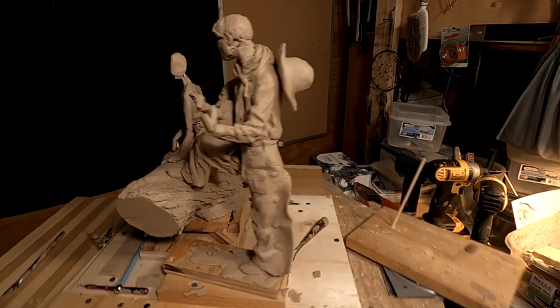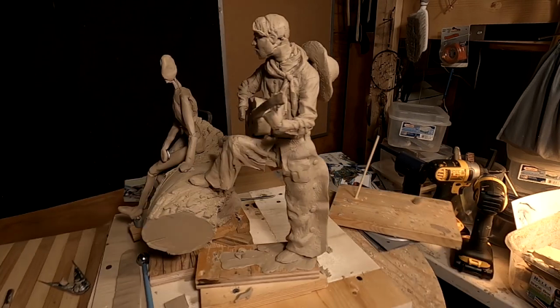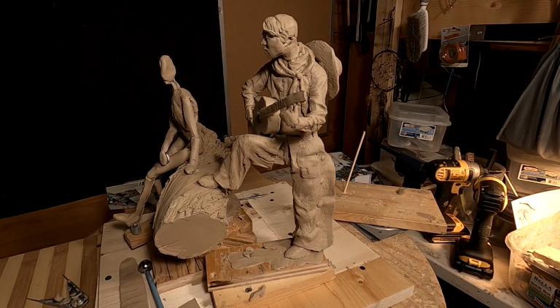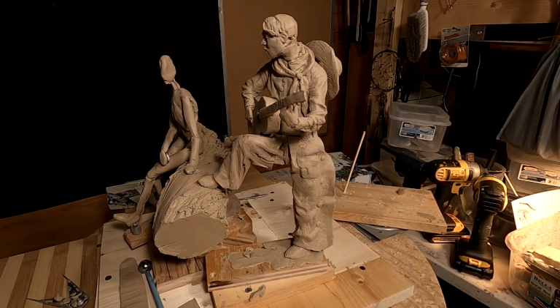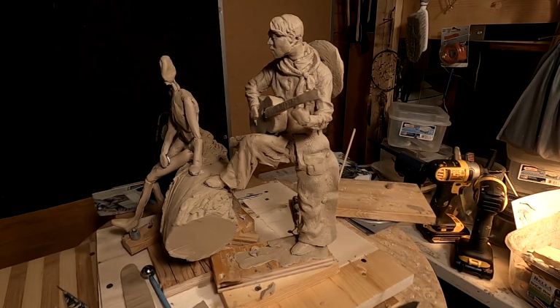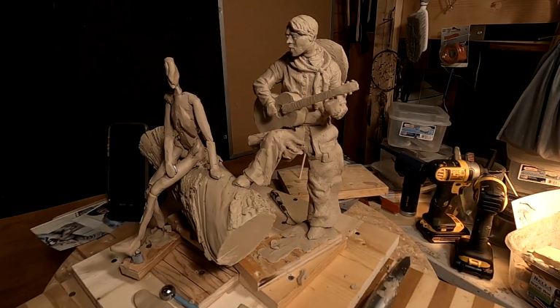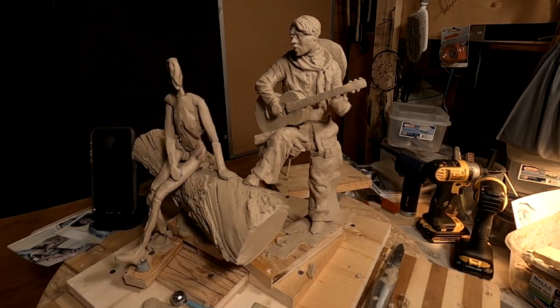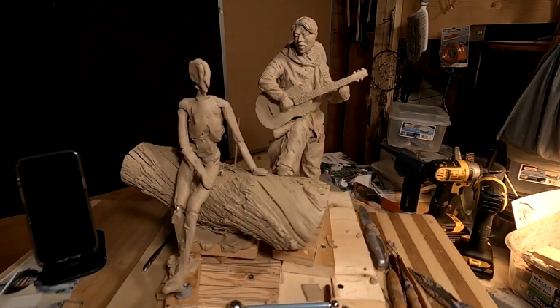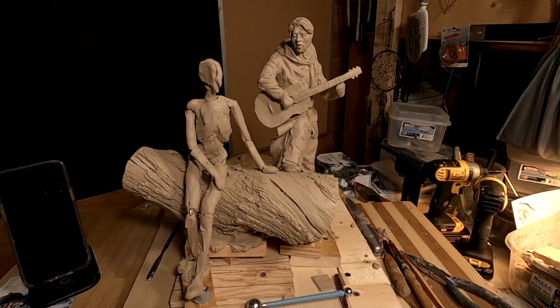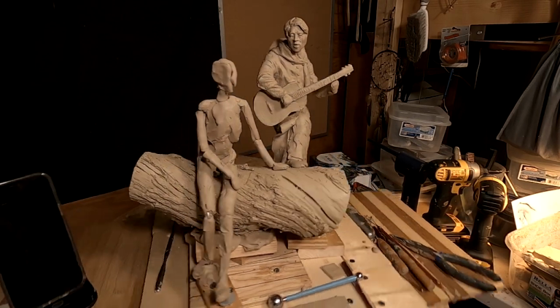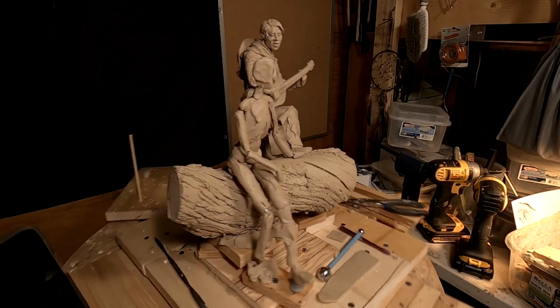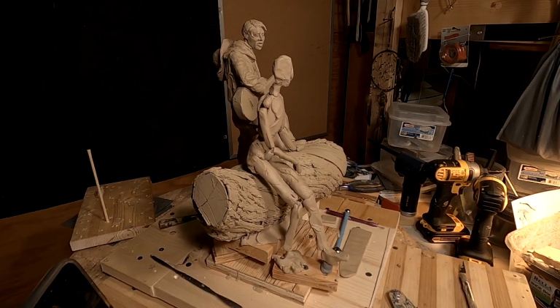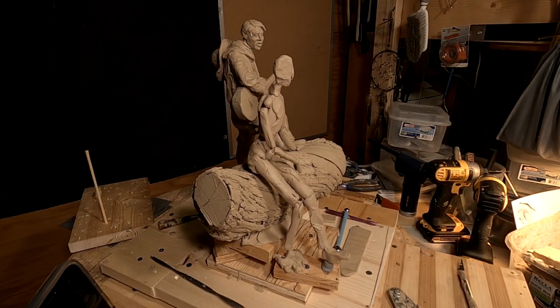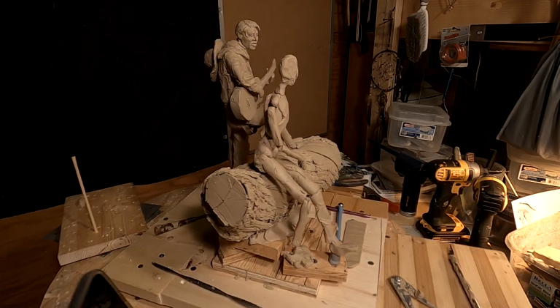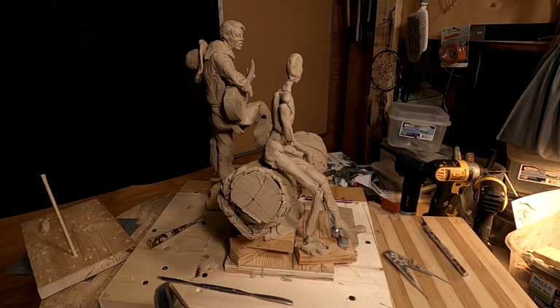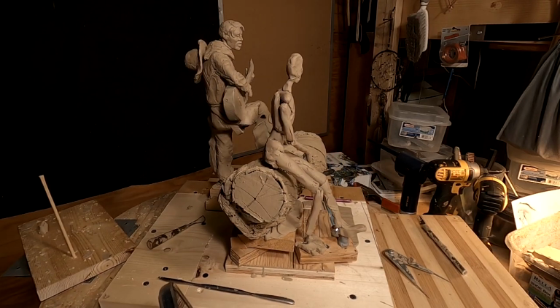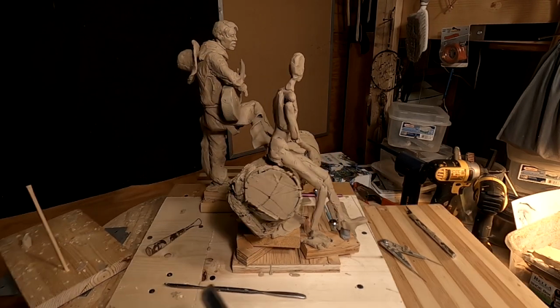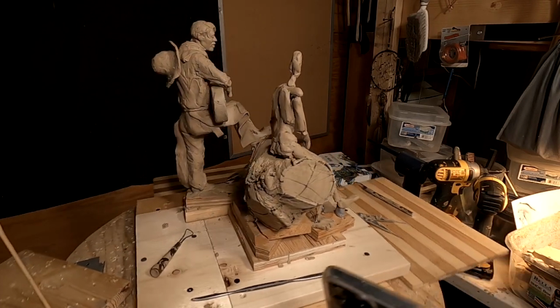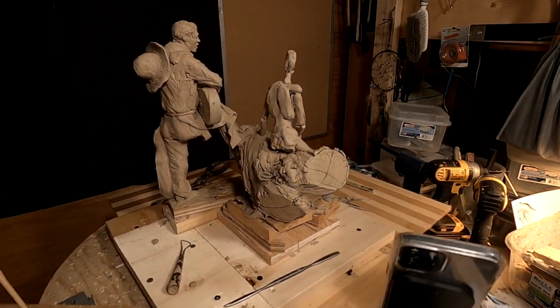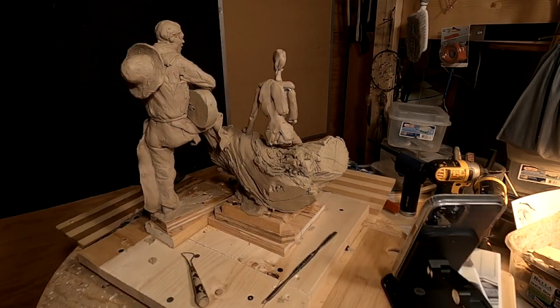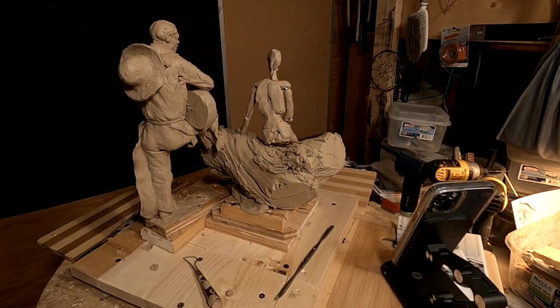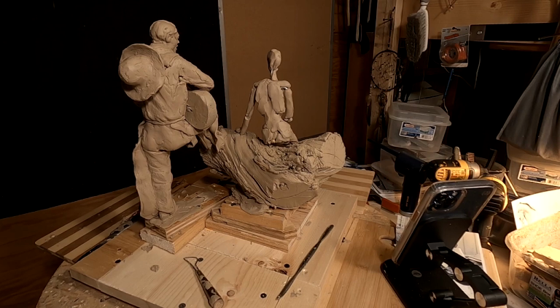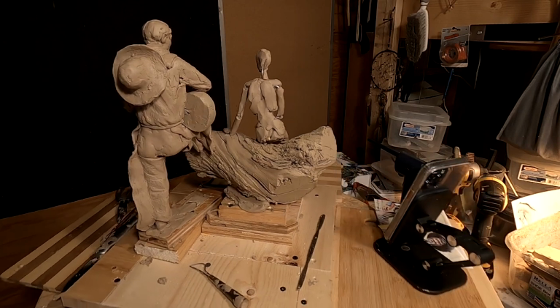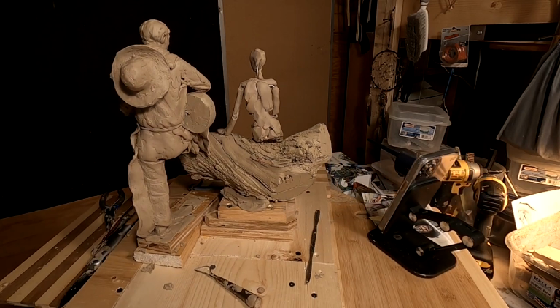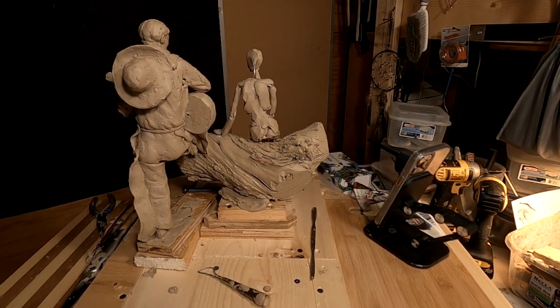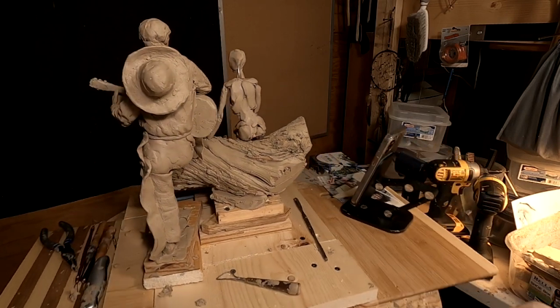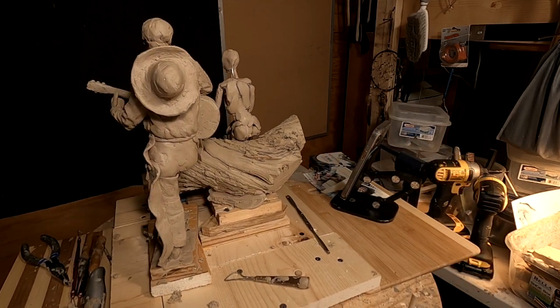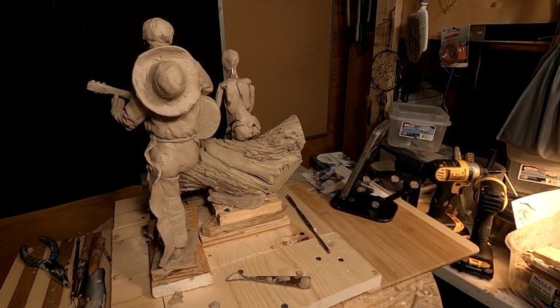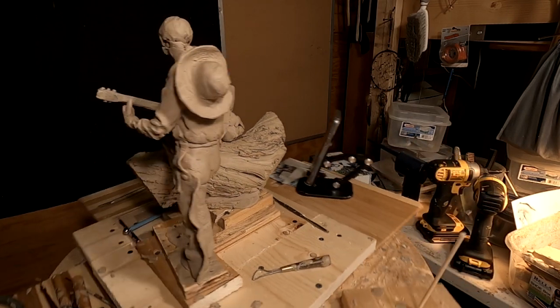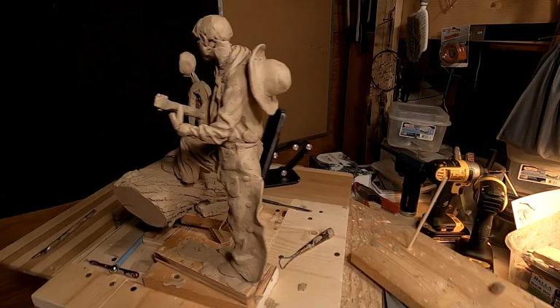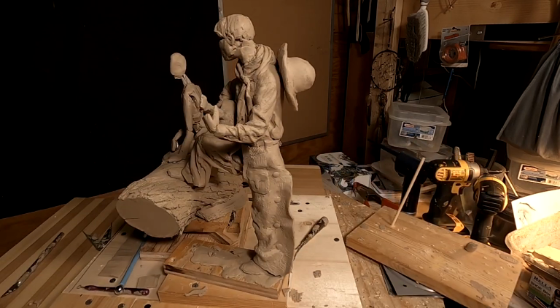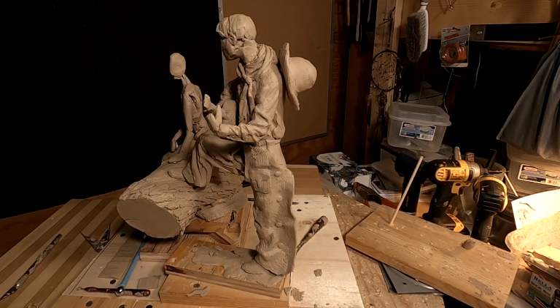Yeah, that helps me to see how it looks from every angle, and it actually works pretty darn good from every angle now, whereas before it didn't. All right, let's get busy on the cowboy.